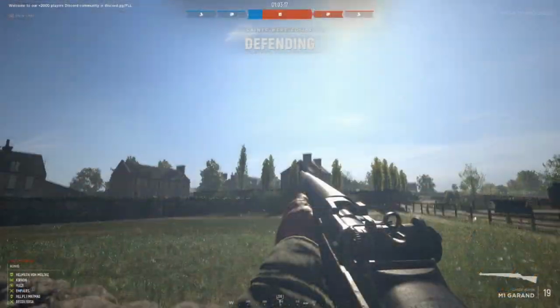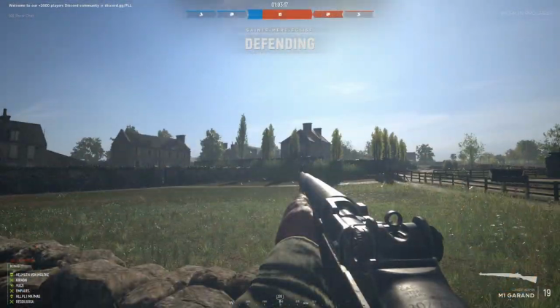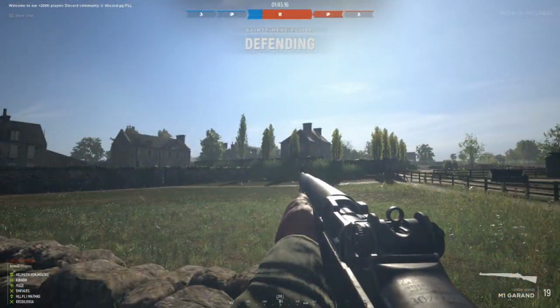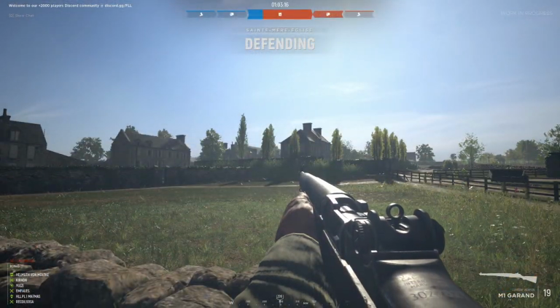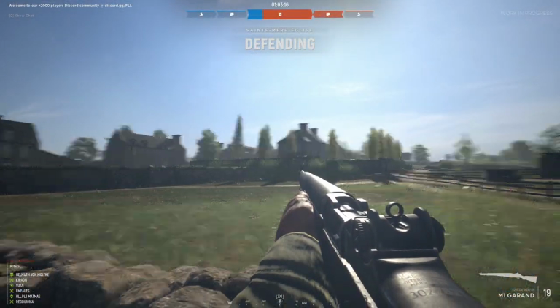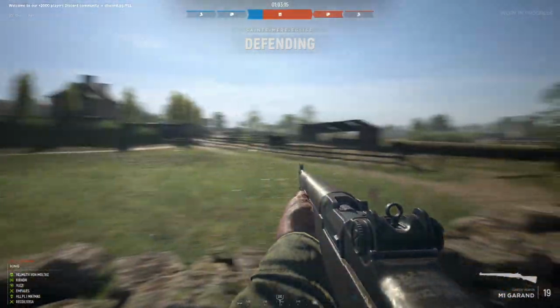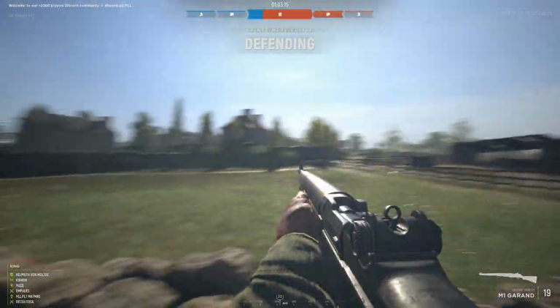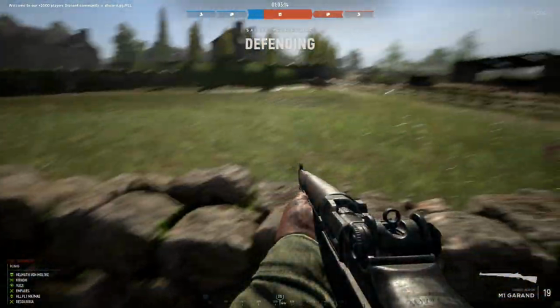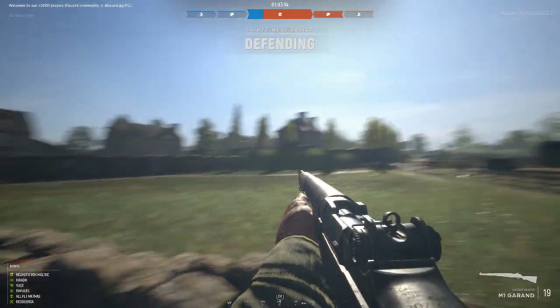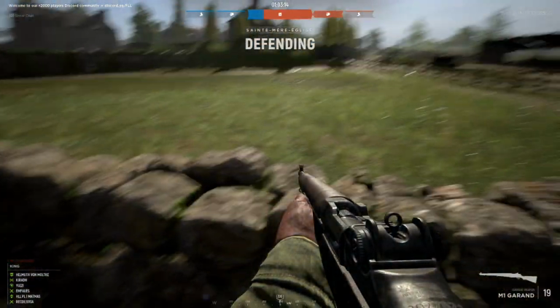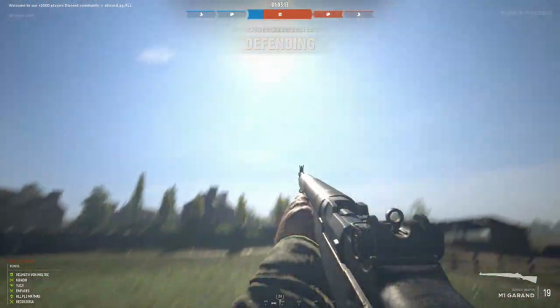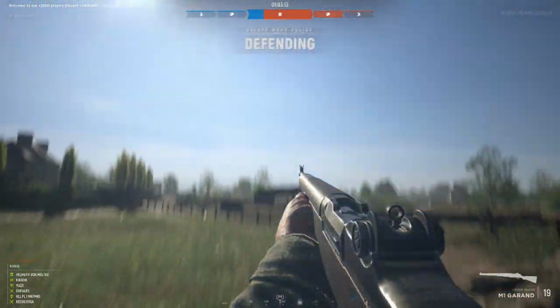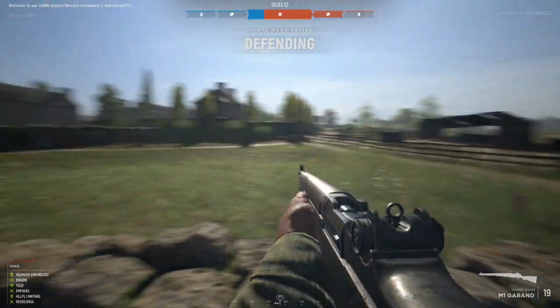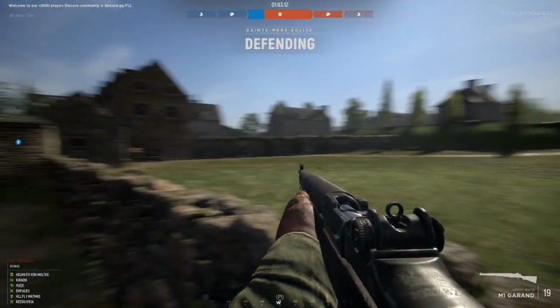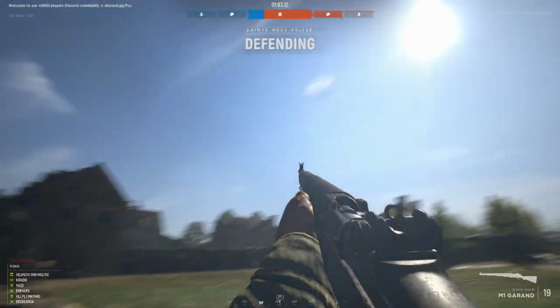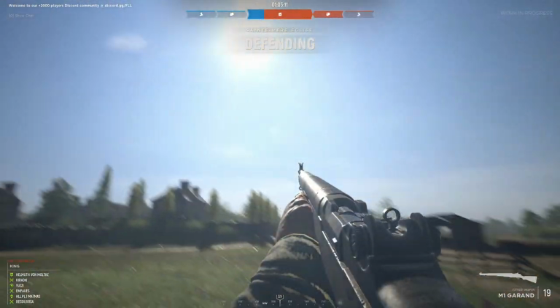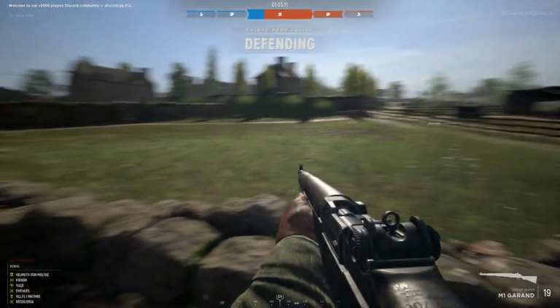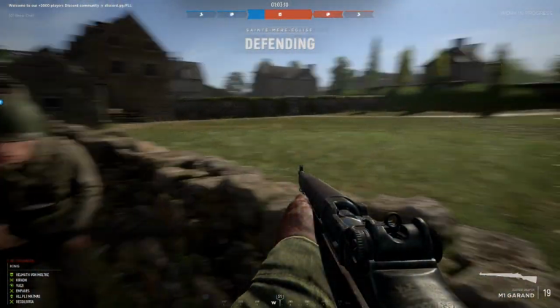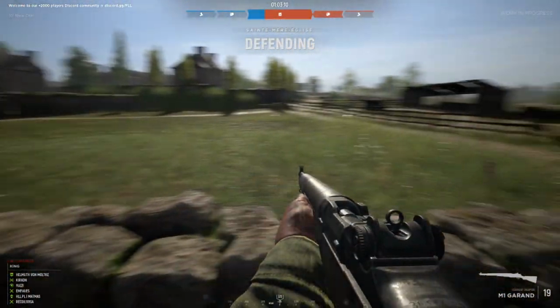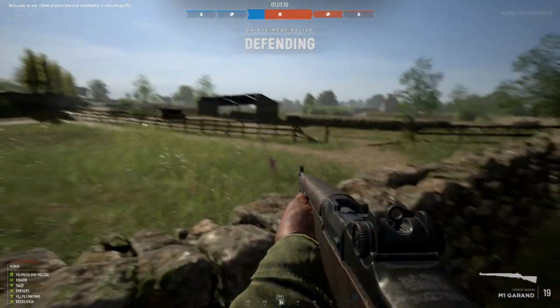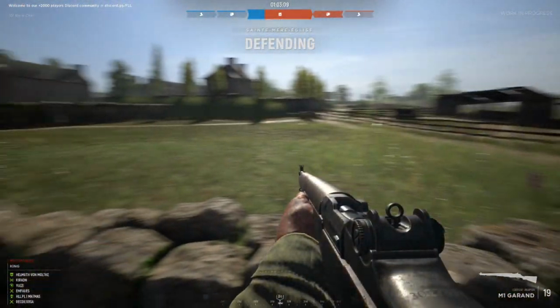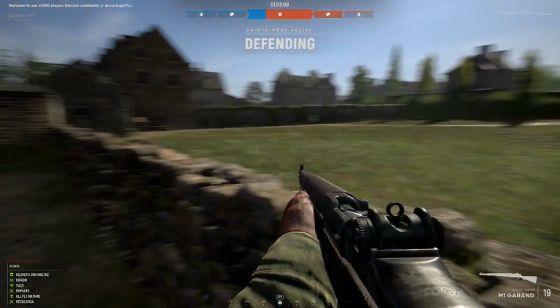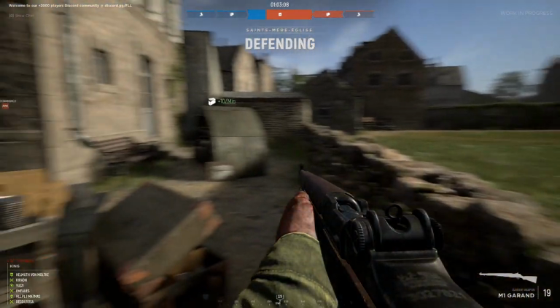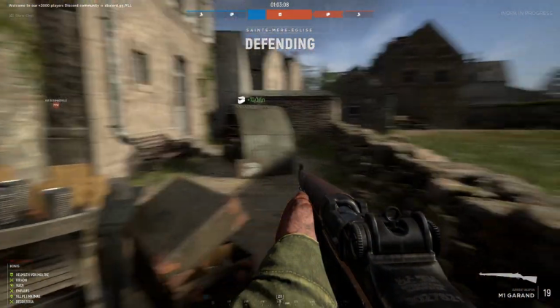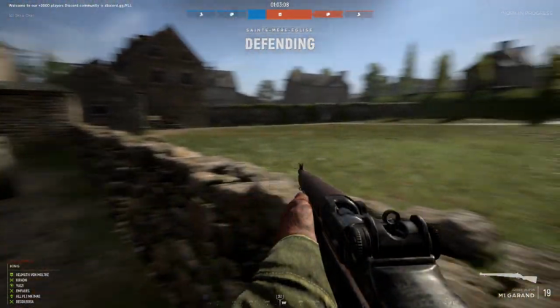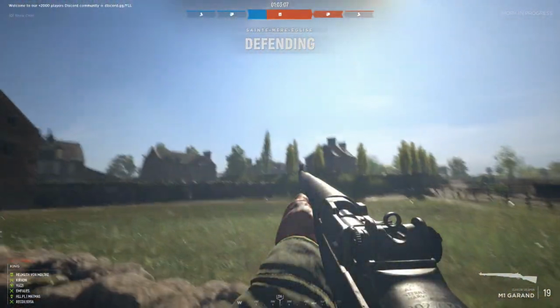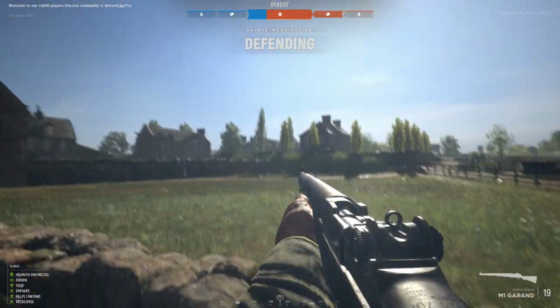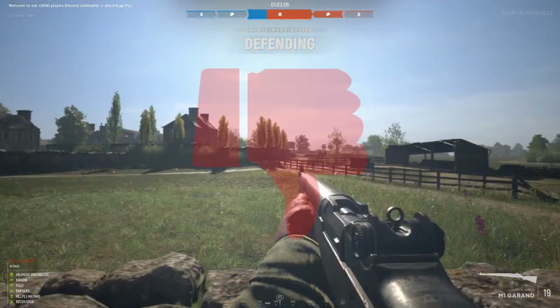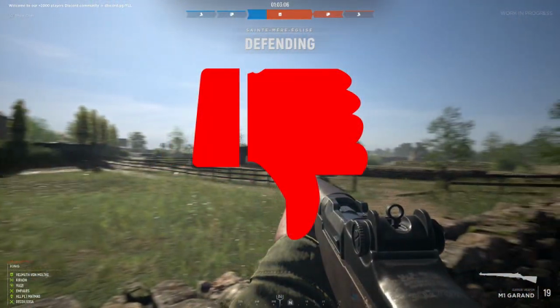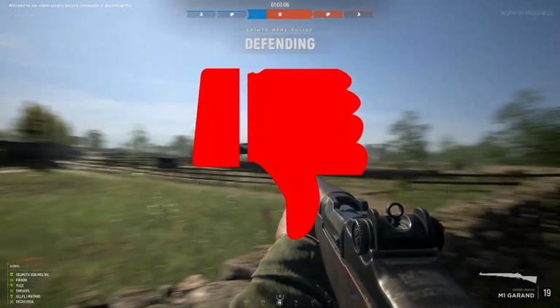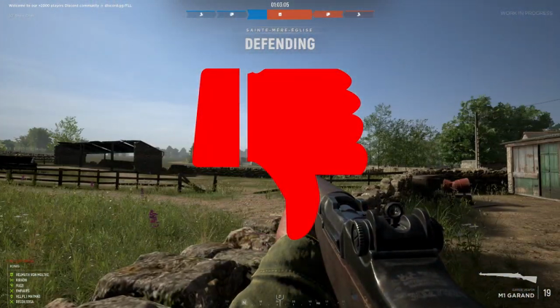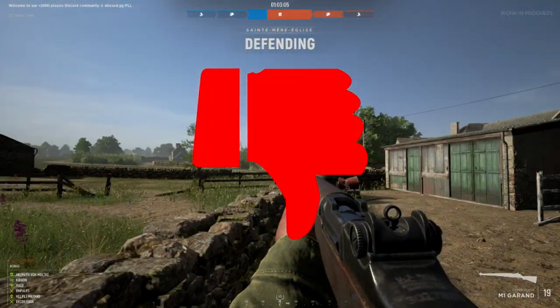Hell Let Loose is just straight-up frustrating as it is, and it comes as no surprise that there is no controller support for this game on PC. All you can really do with a controller is turn your character, and that's just not enough for this game. So this one gets a thumbs down.